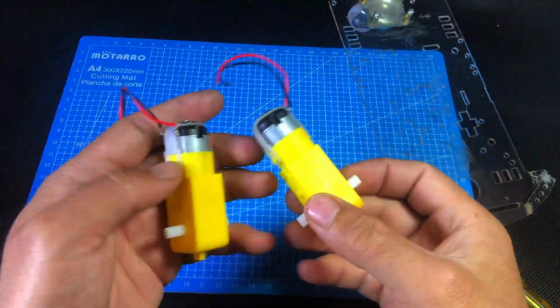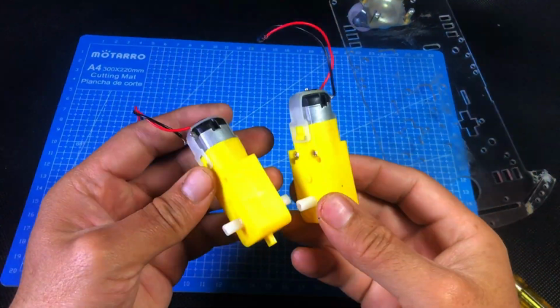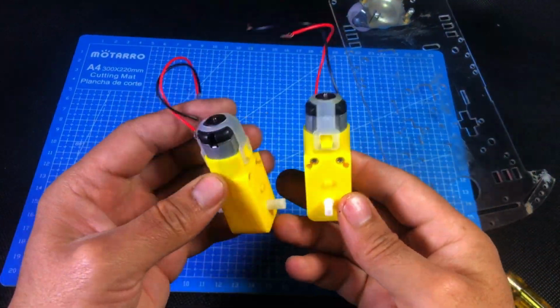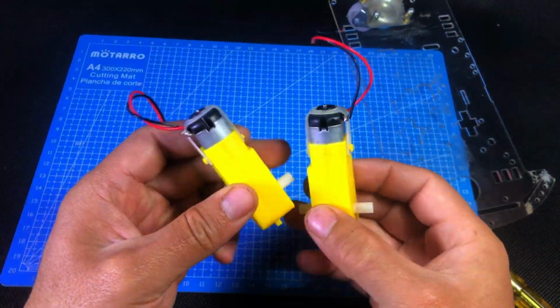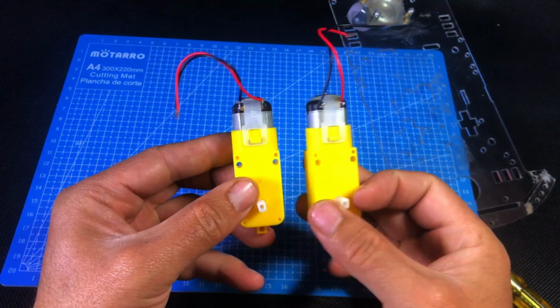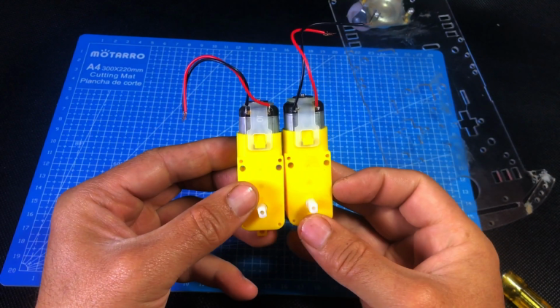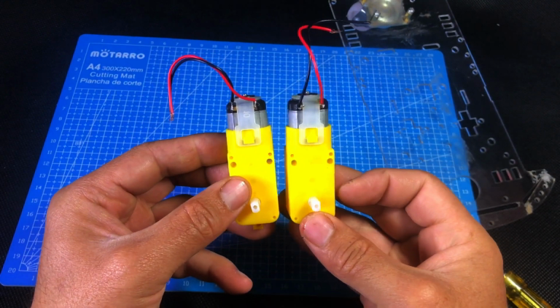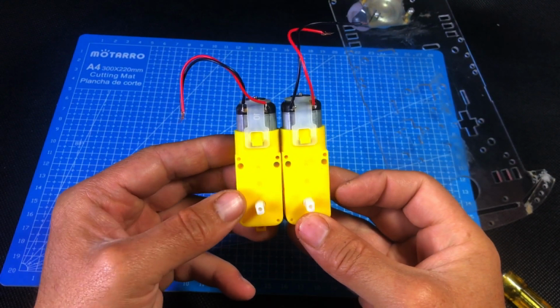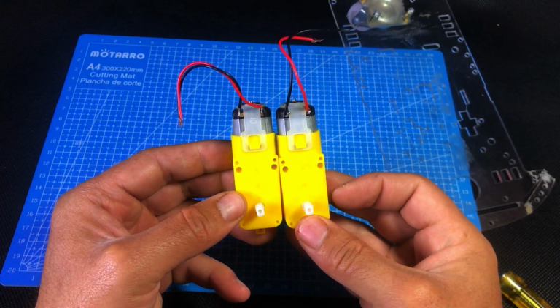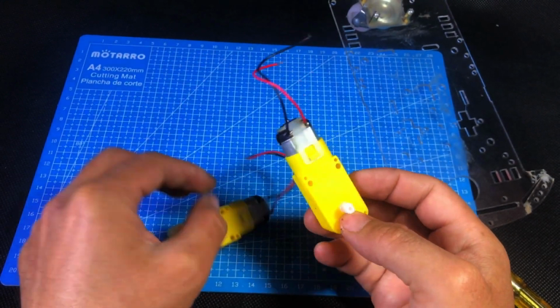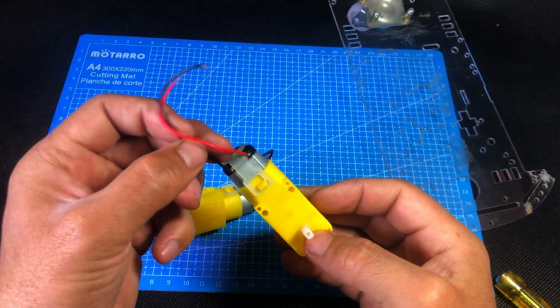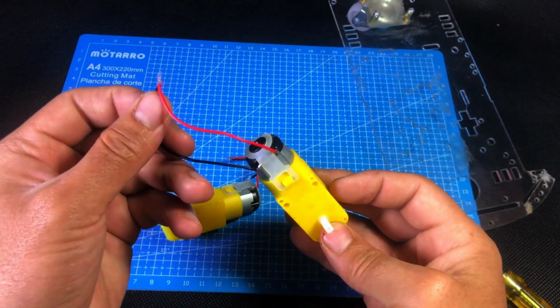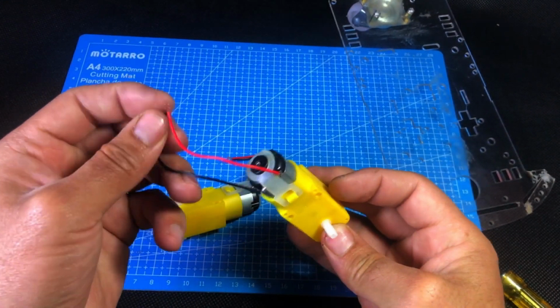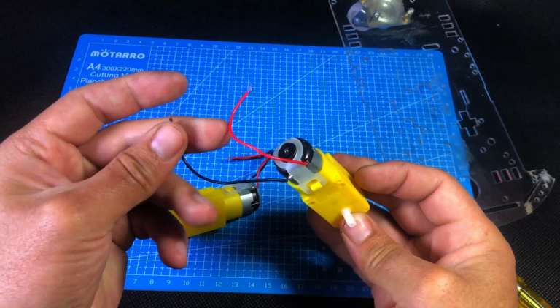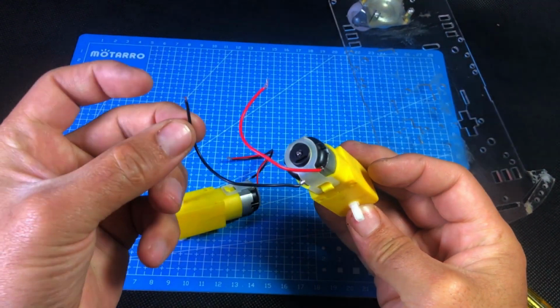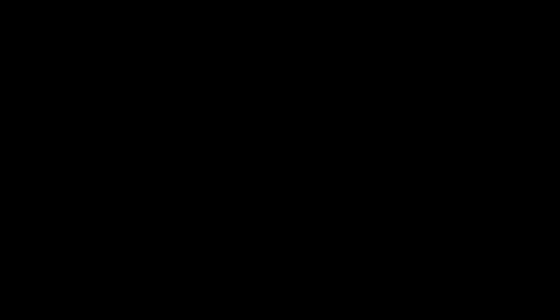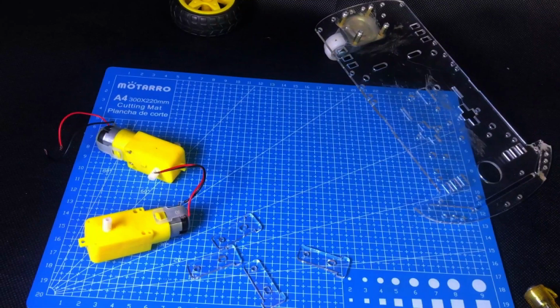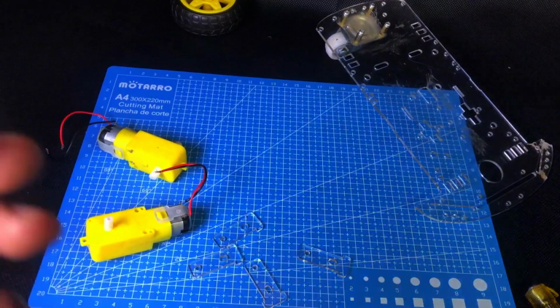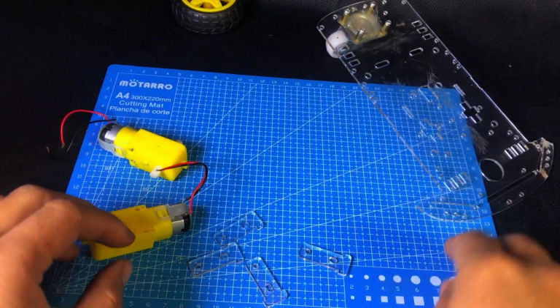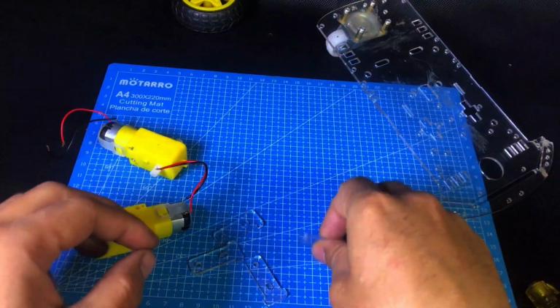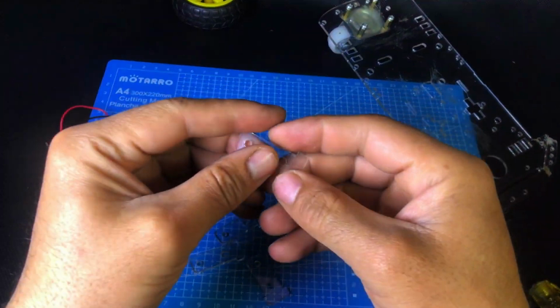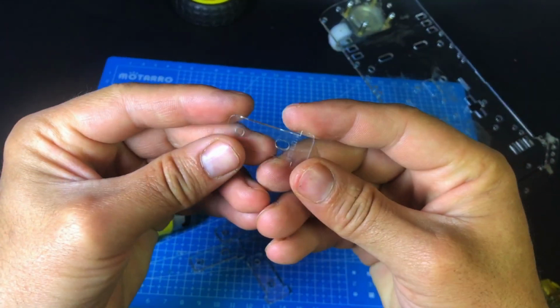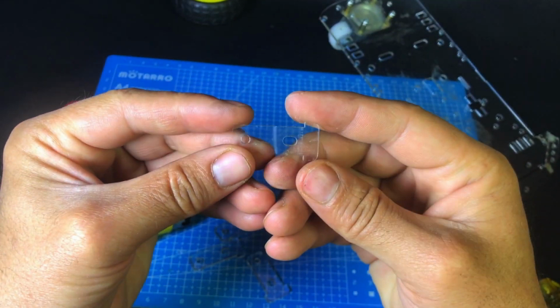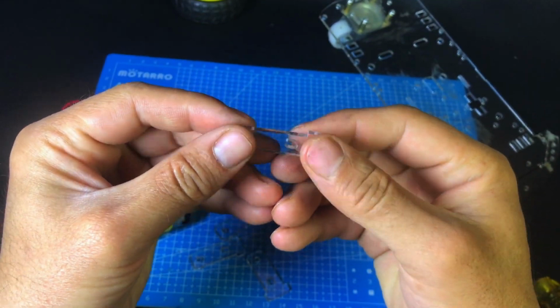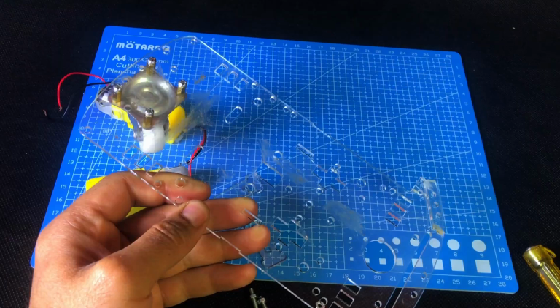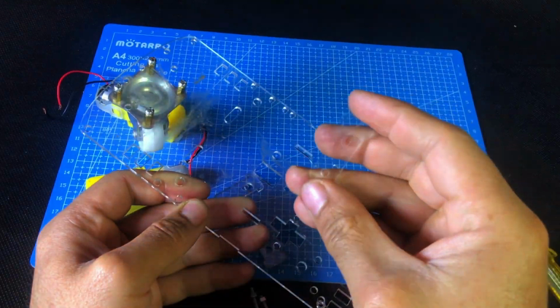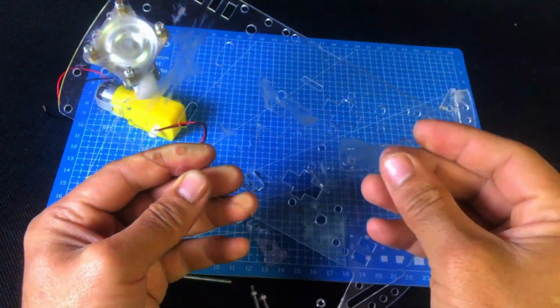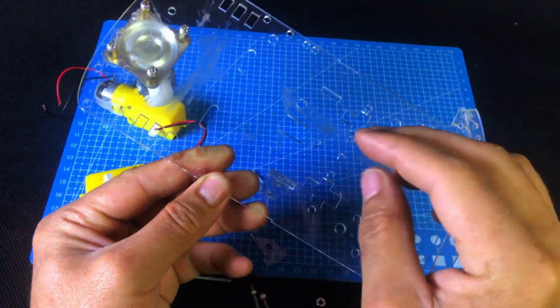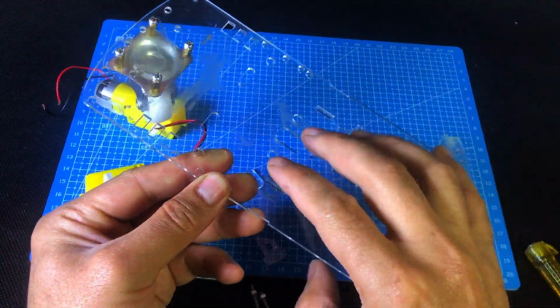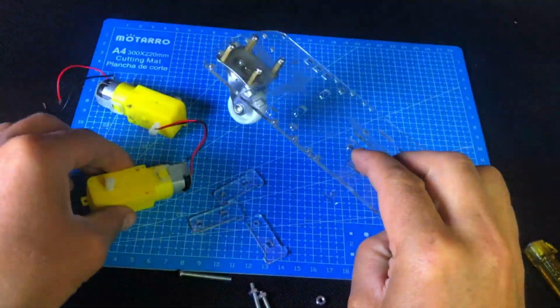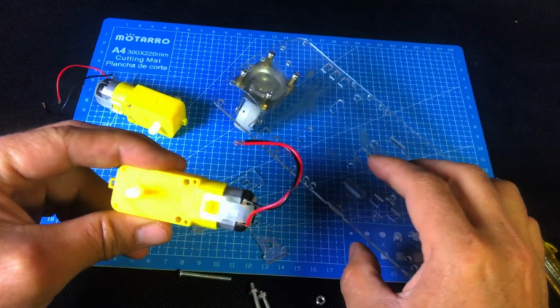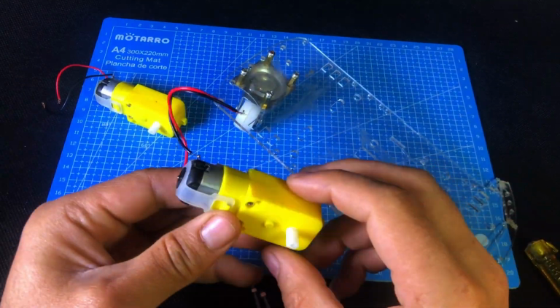Now let's mount the two TT motors underneath the chassis. Use screws to tightly fix both motors to the frame. Make sure the motors are aligned in such a way that both wheels rotate in the same direction.